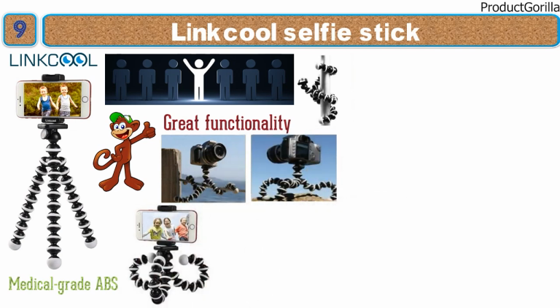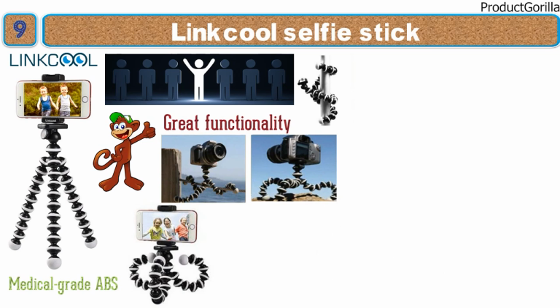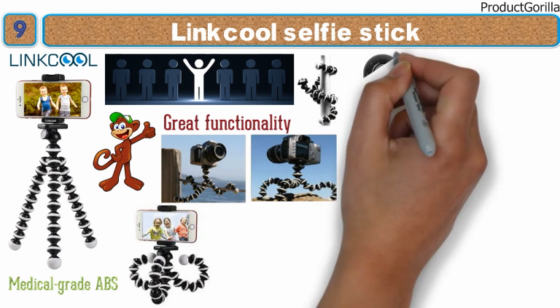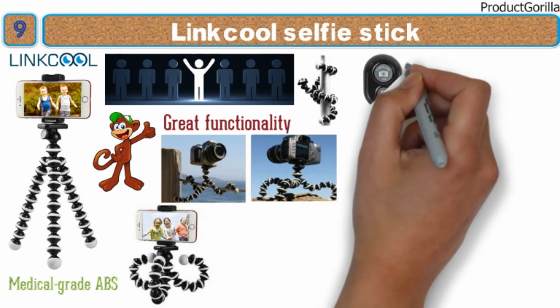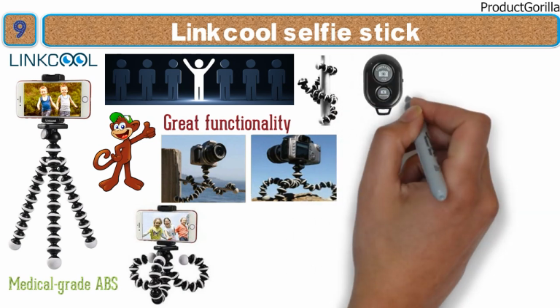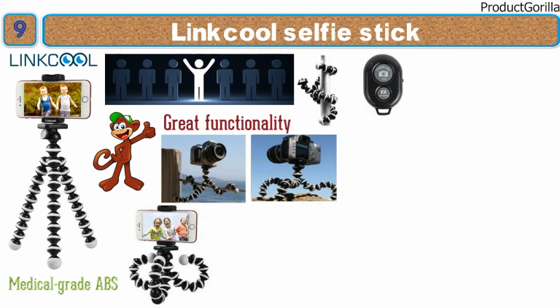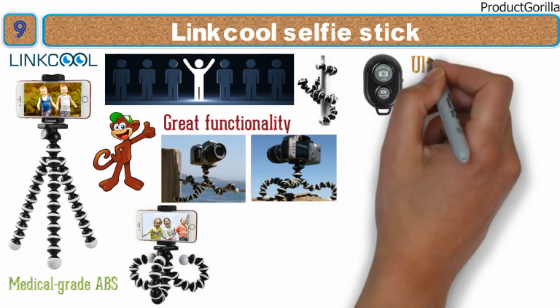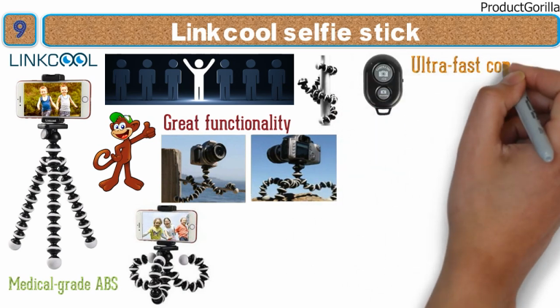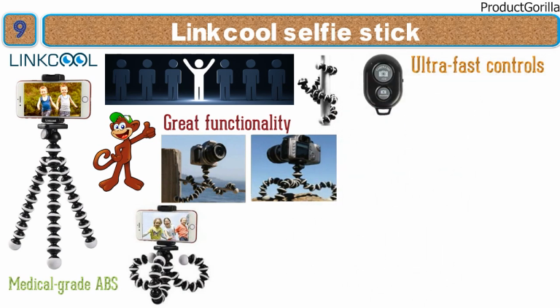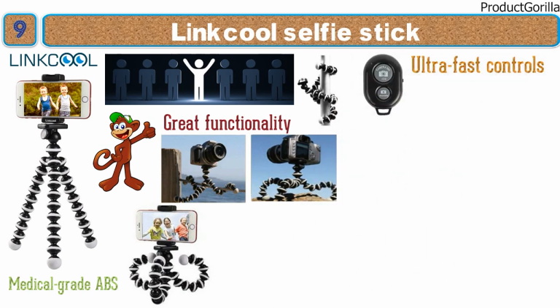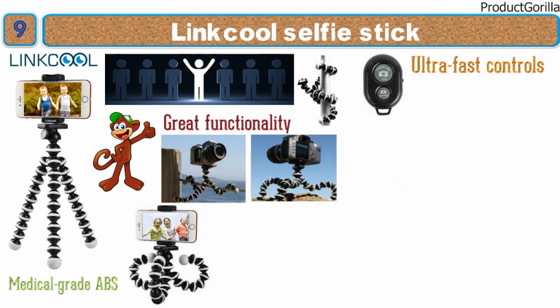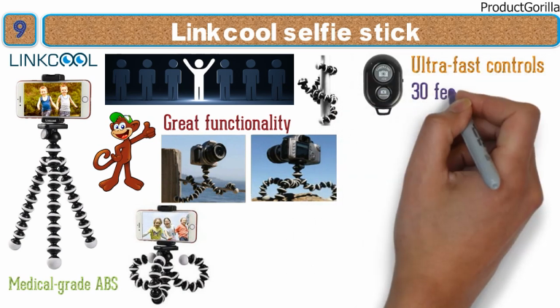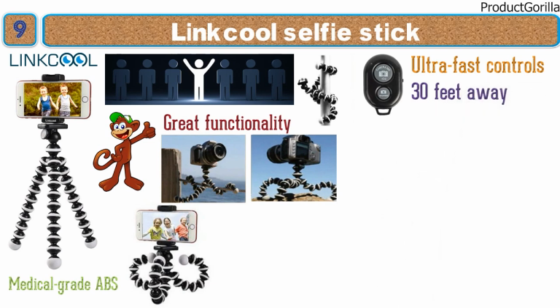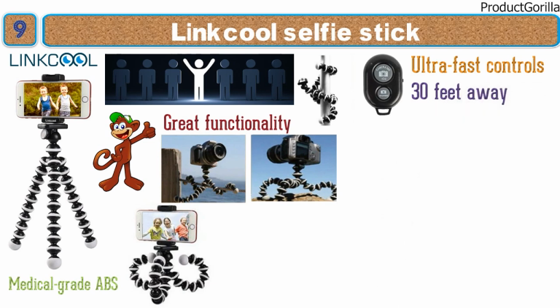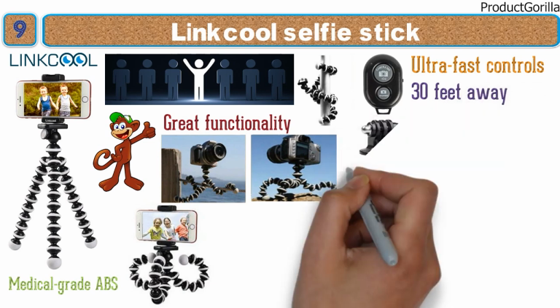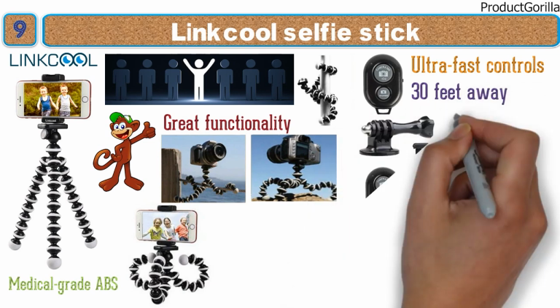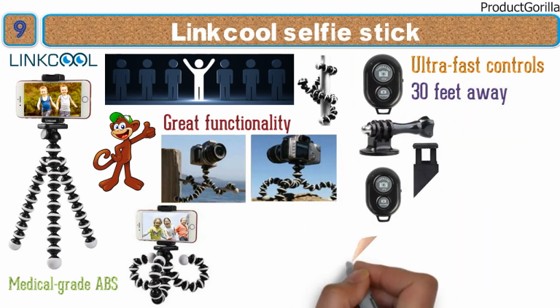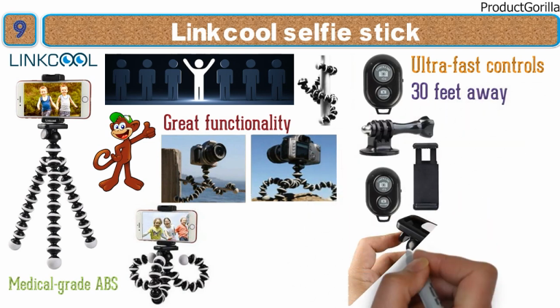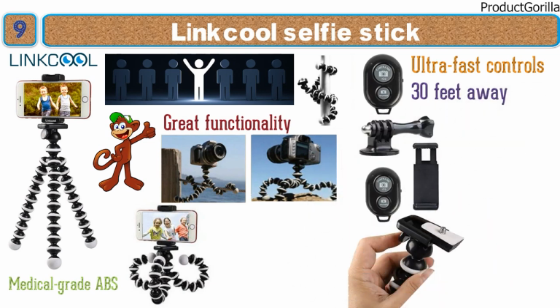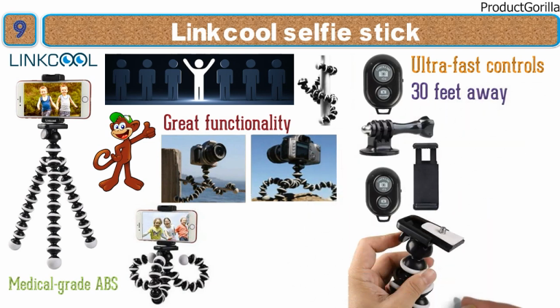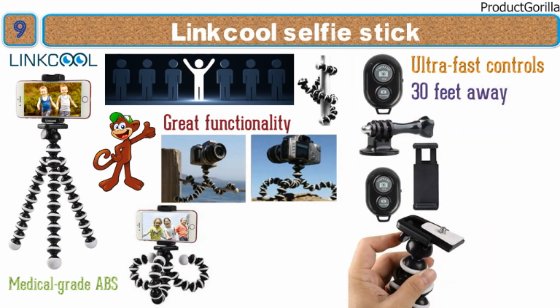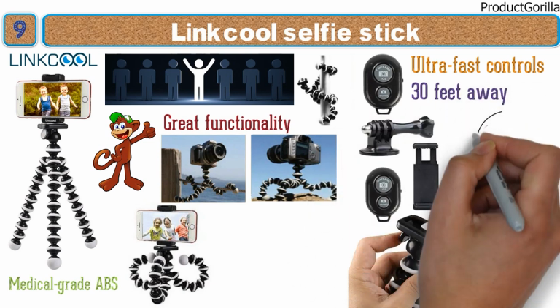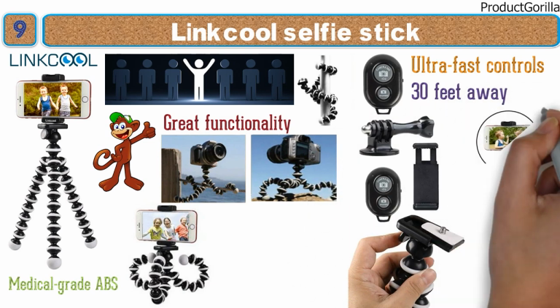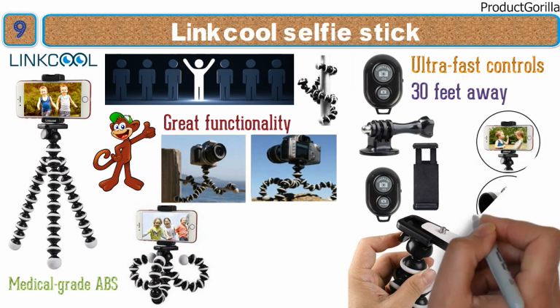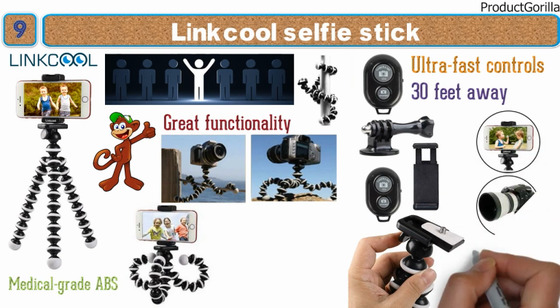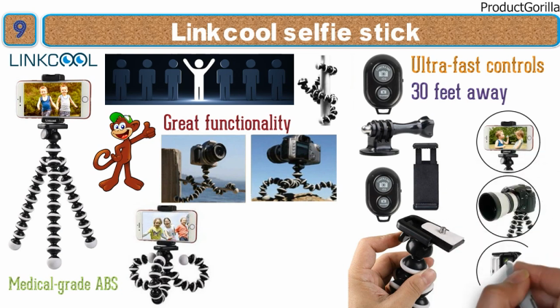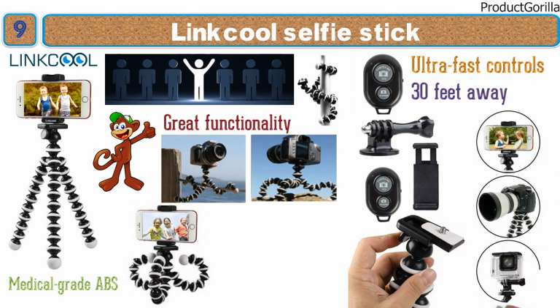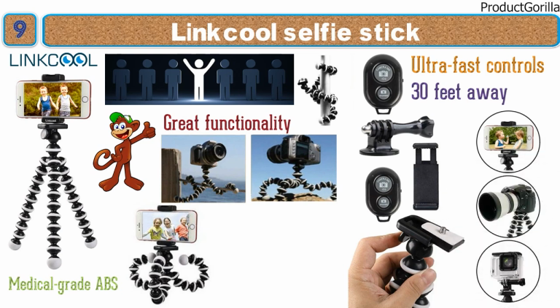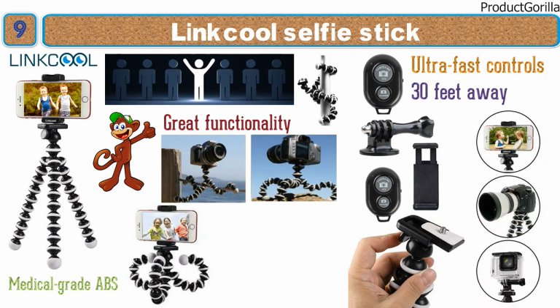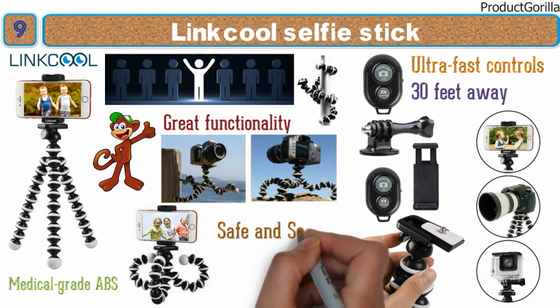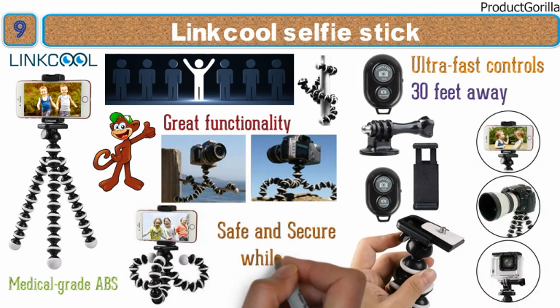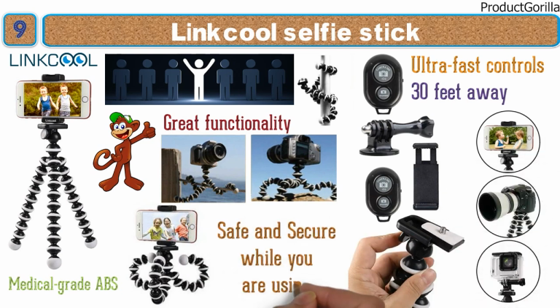The Bluetooth remote included with the purchase has ultra-fast controls accessible from up to 30 feet away. Linkcool has designed its selfie stick with compatibility in mind — you can mount any phone or digital camera and know that it will be safe and secure while you are using it.